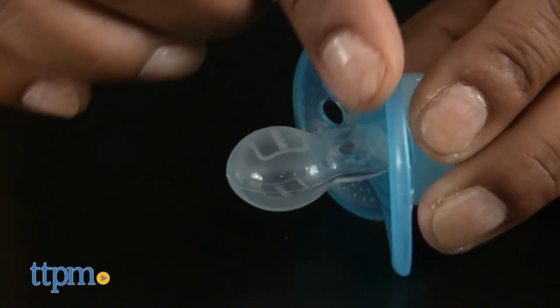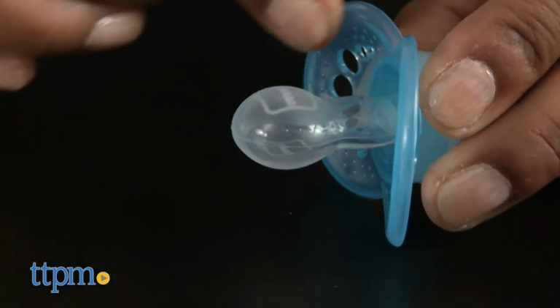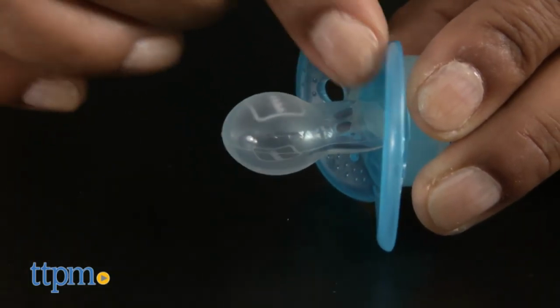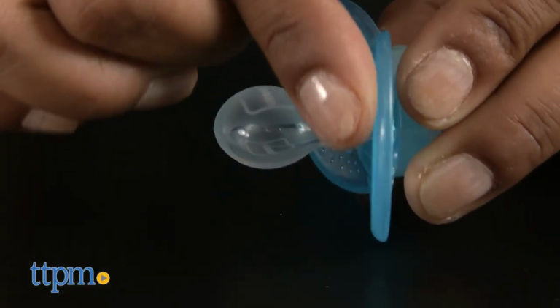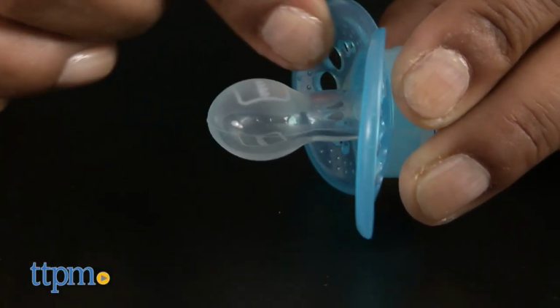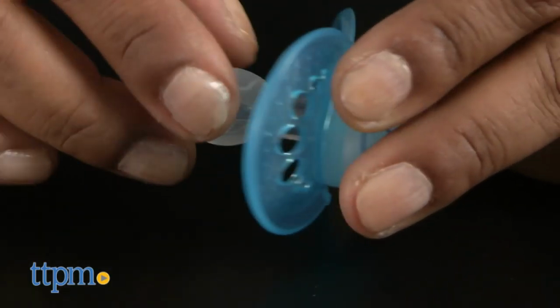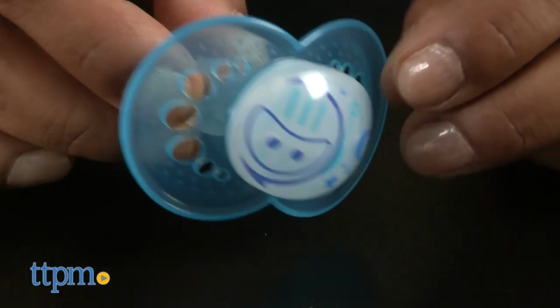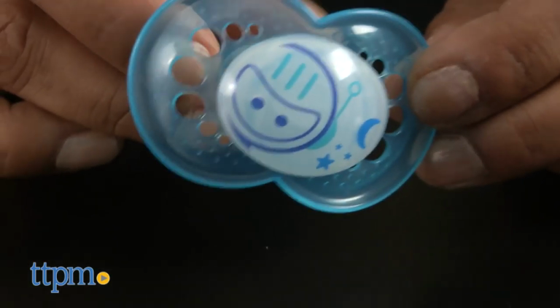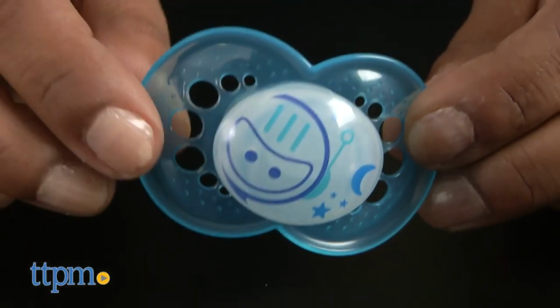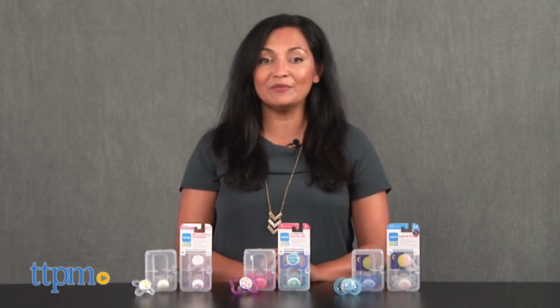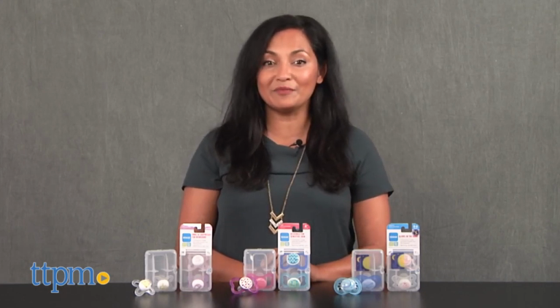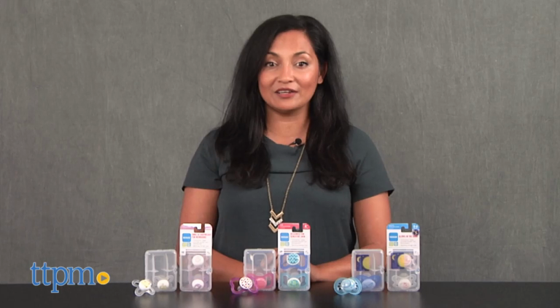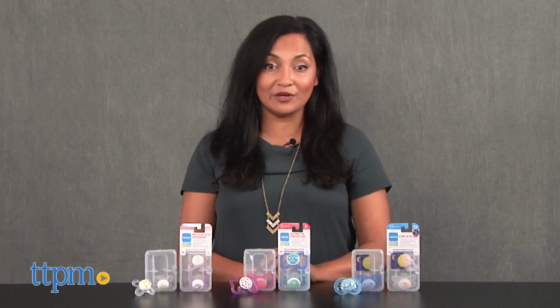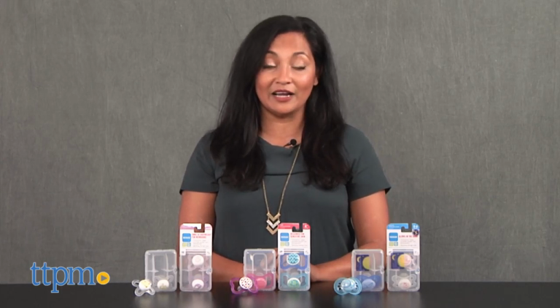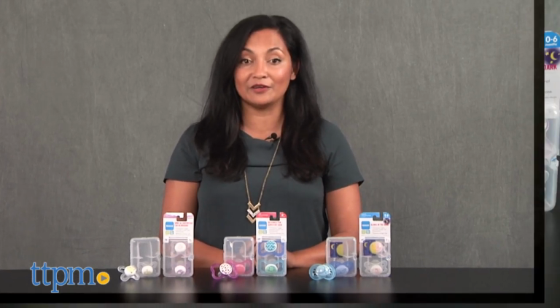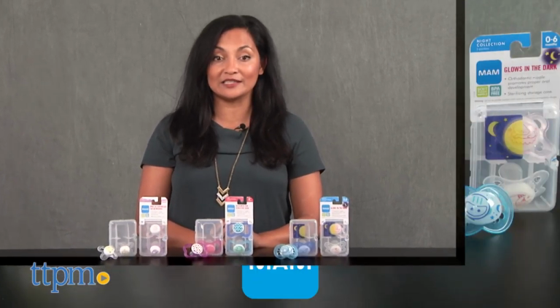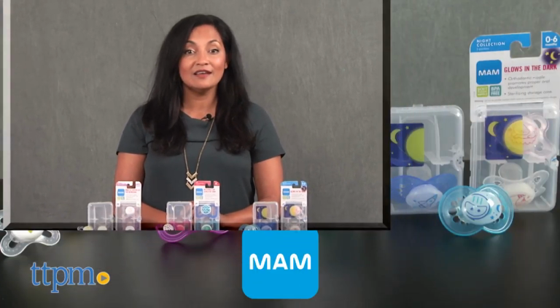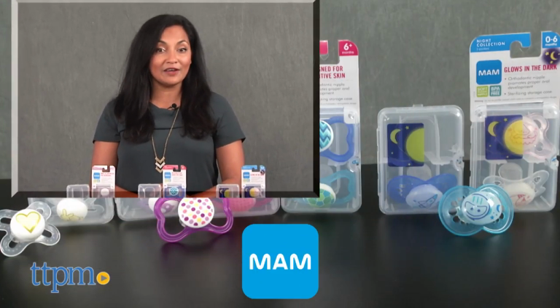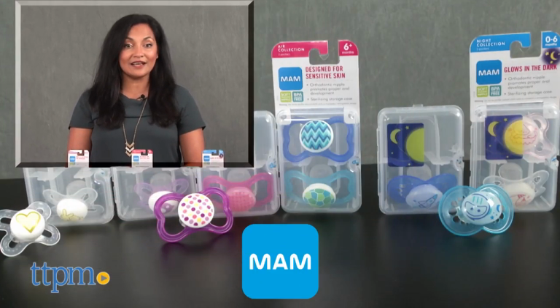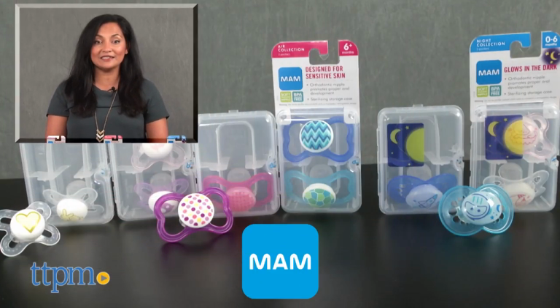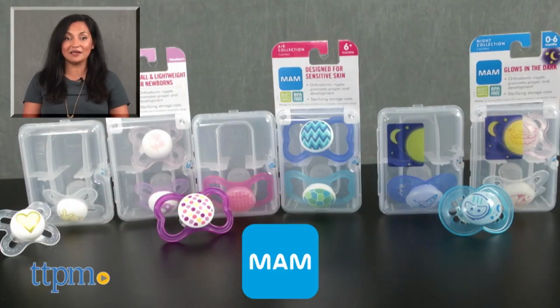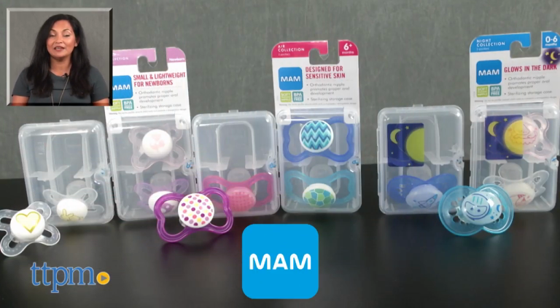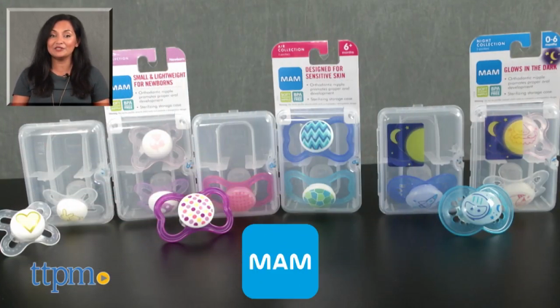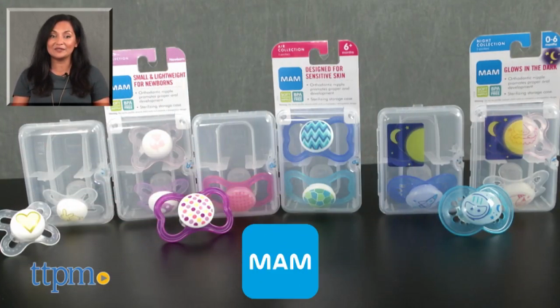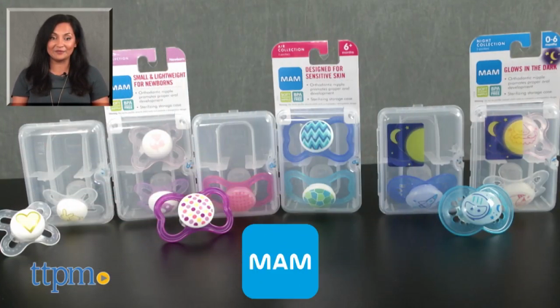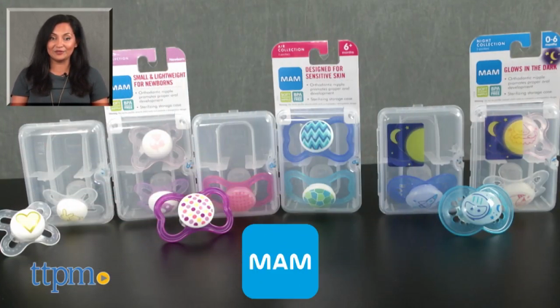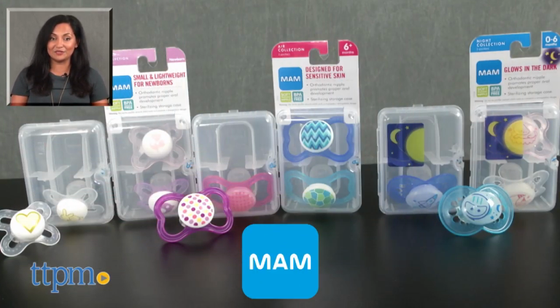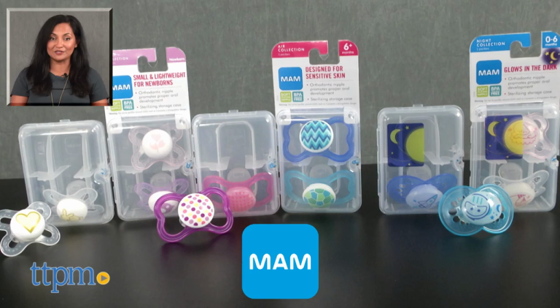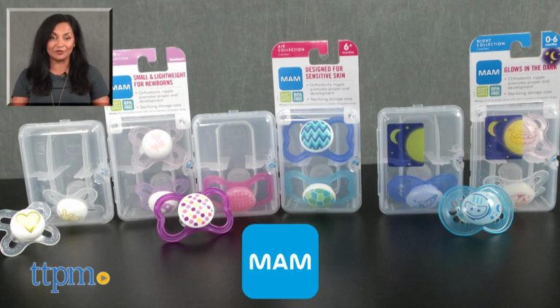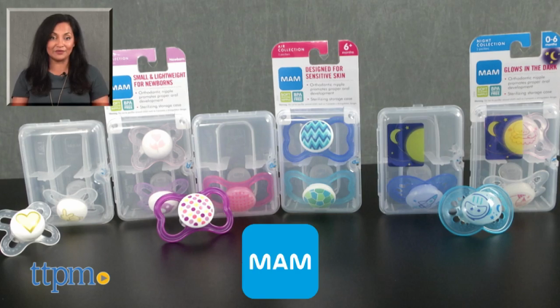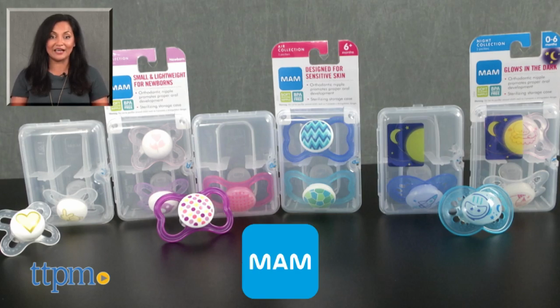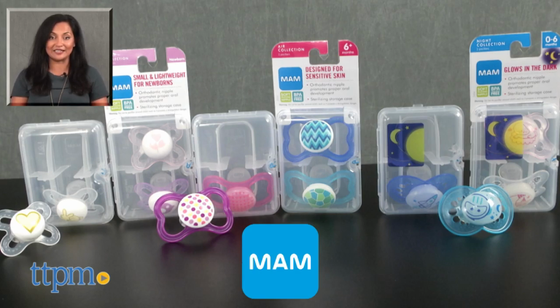Each of these are sold separately and made by MAM. For more information including where to buy and current pricing, come find us at TTPM, and make sure to subscribe to our YouTube channel for more reviews every day.